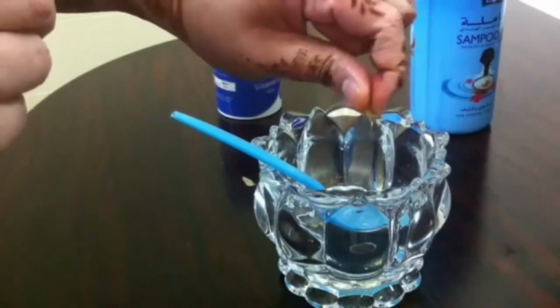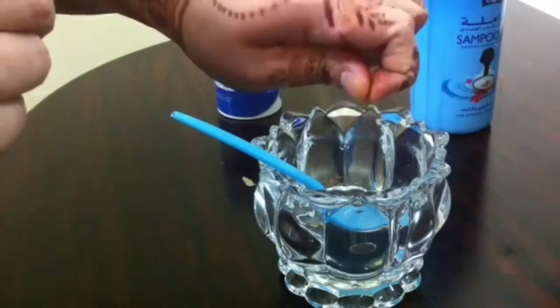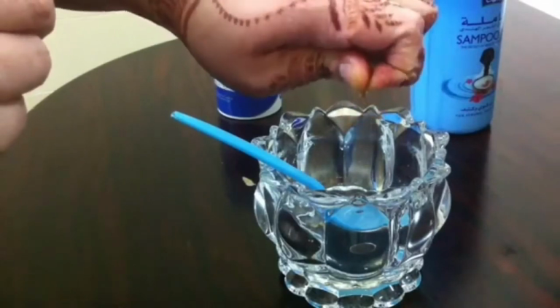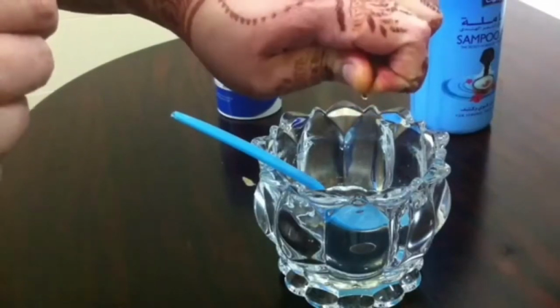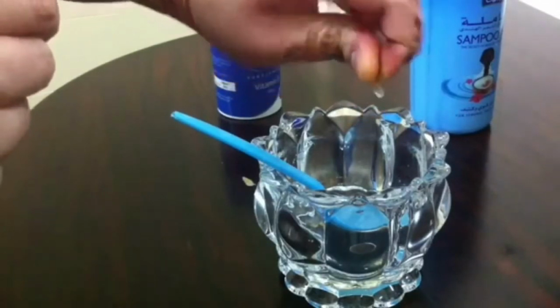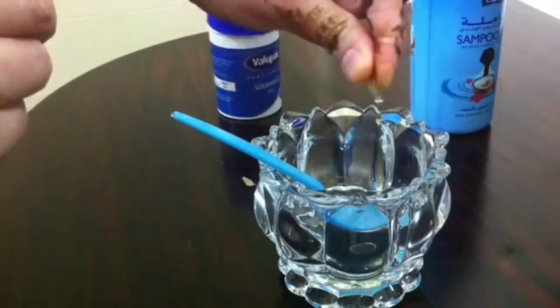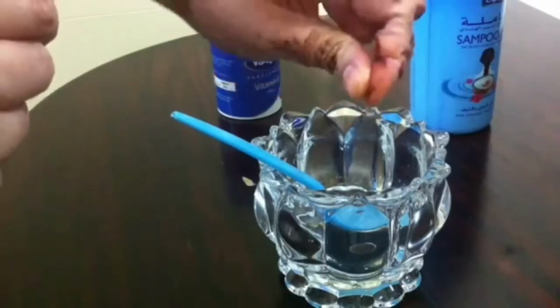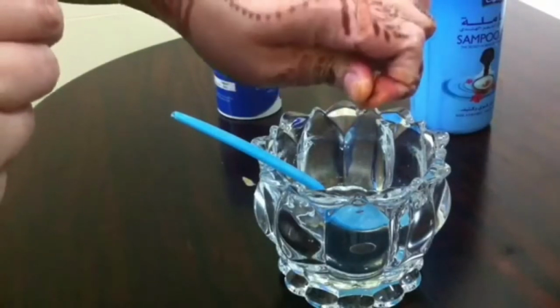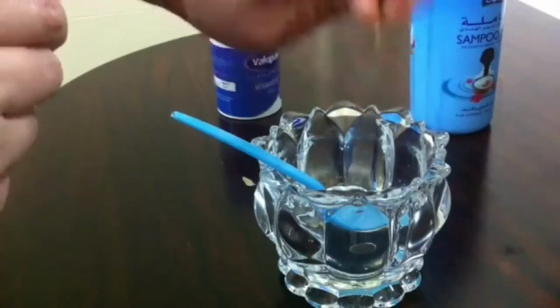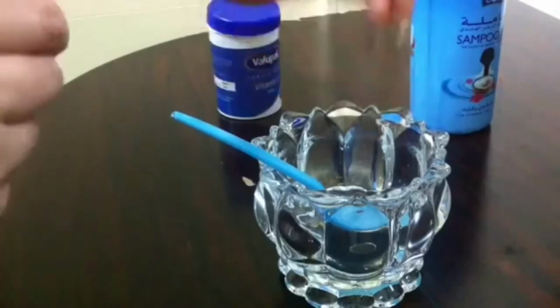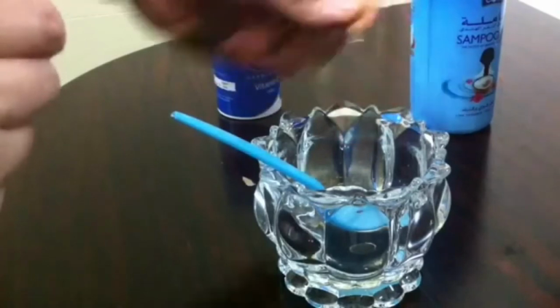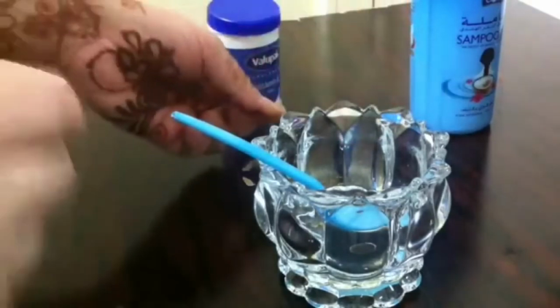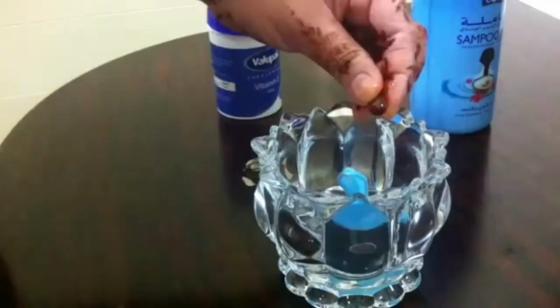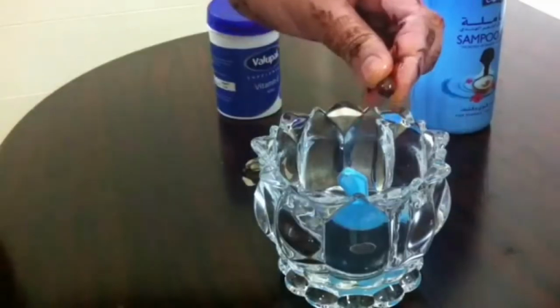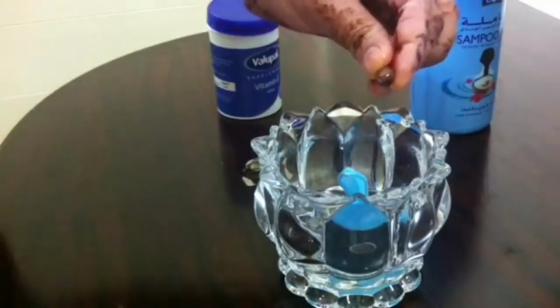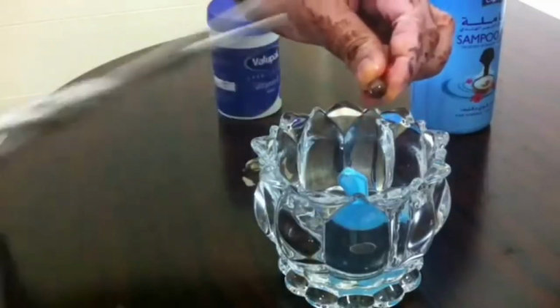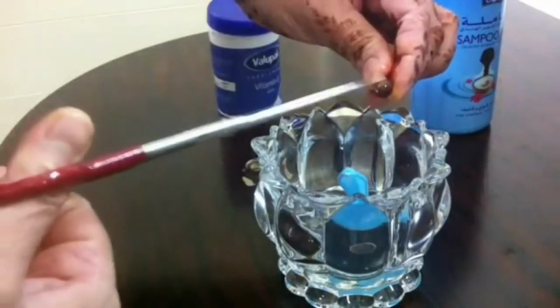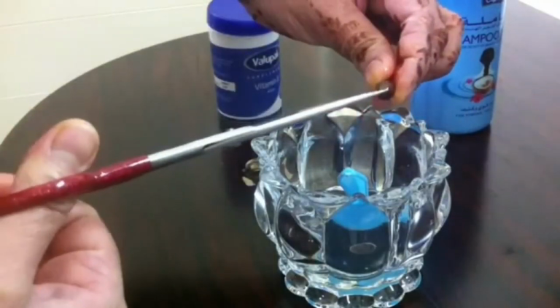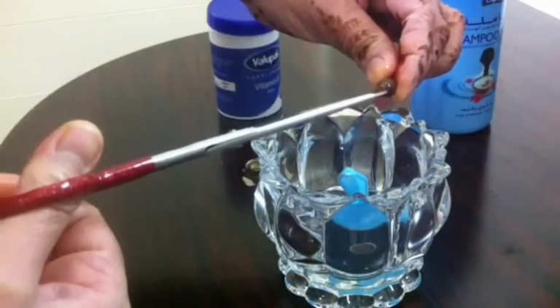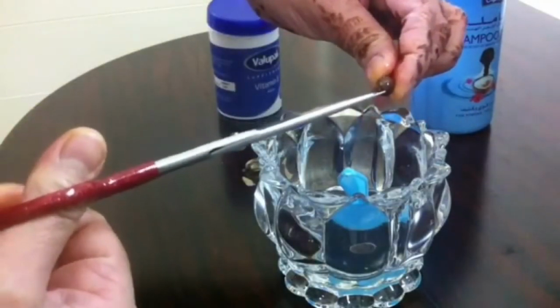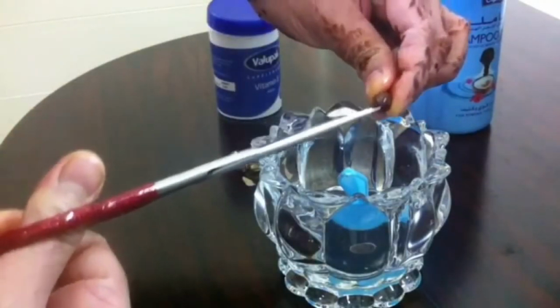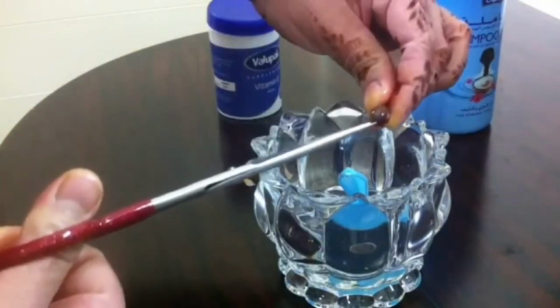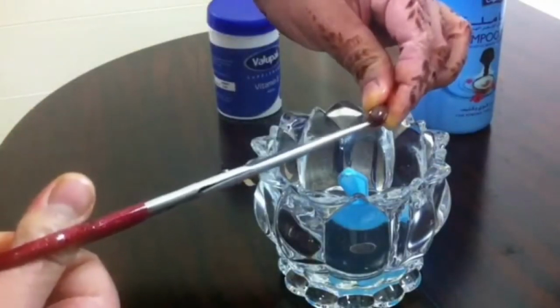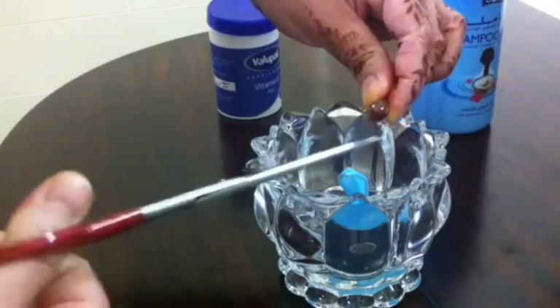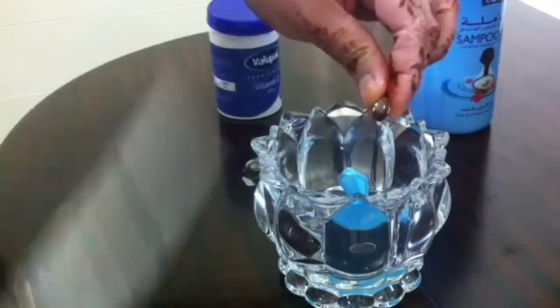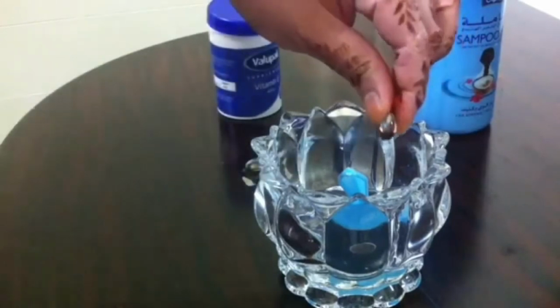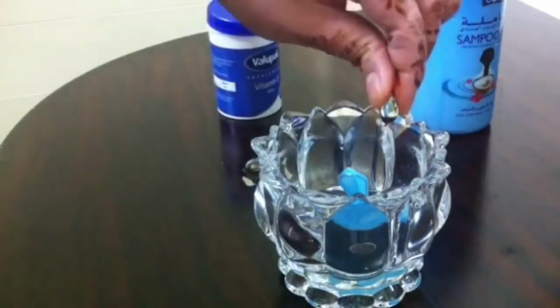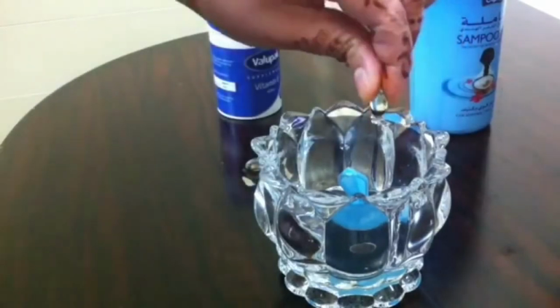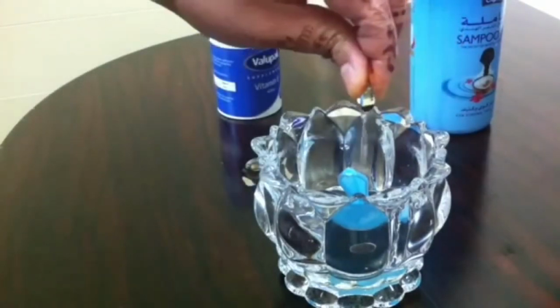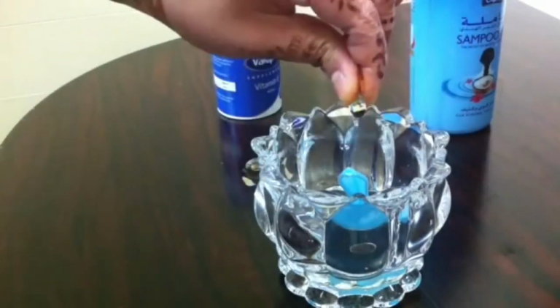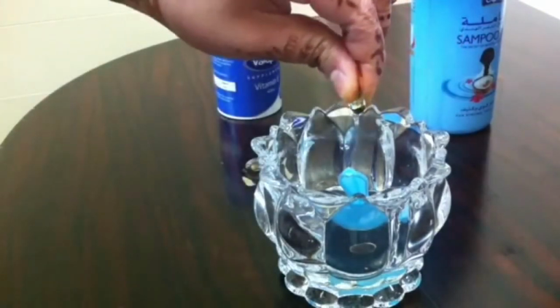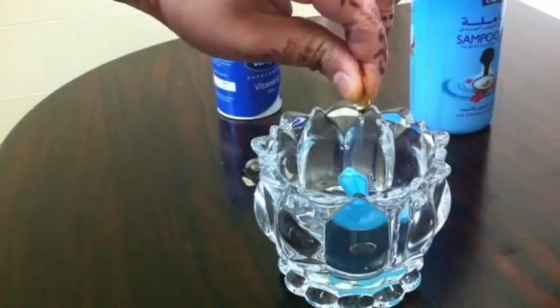I think it is good for the hair. The hair has a lot of problems and this remedy is a good thing for those issues.